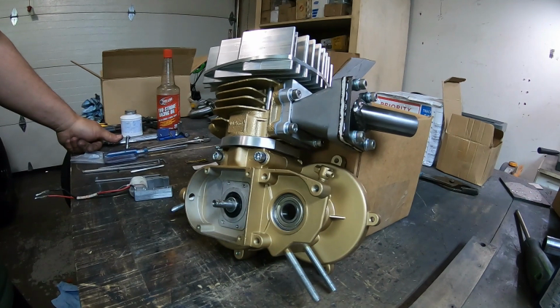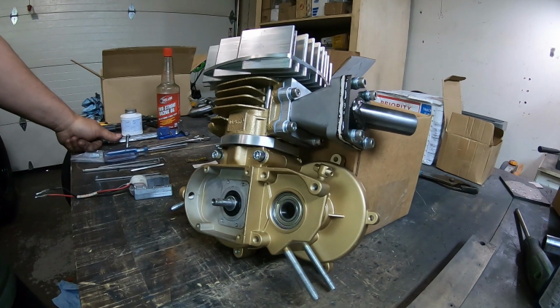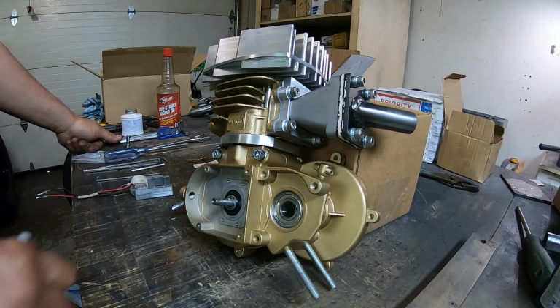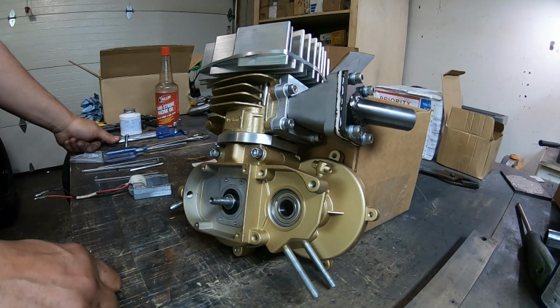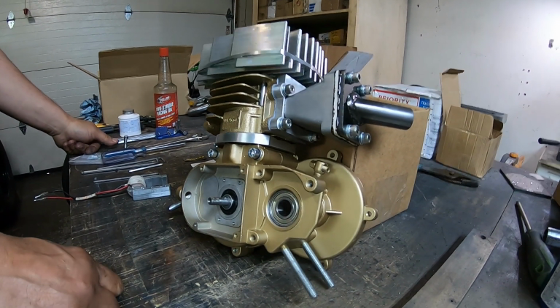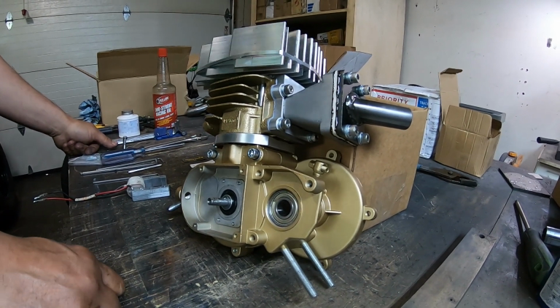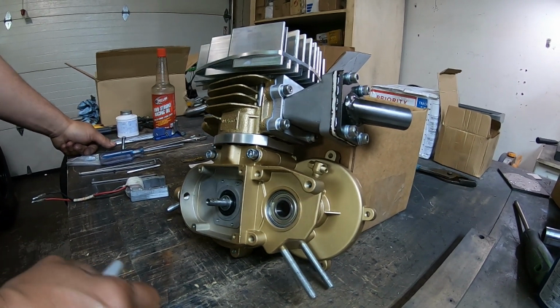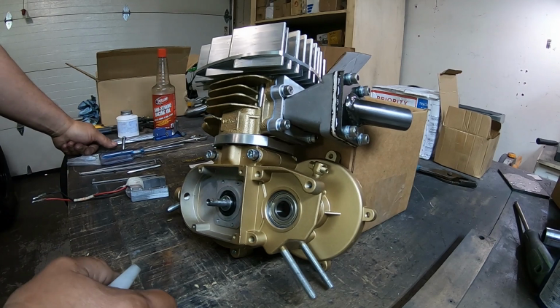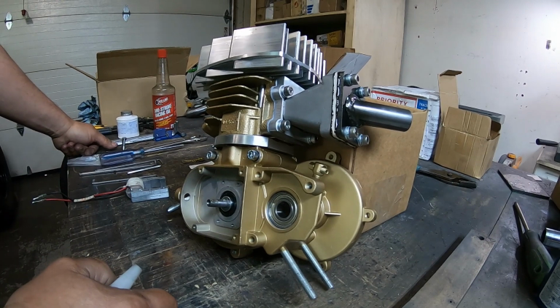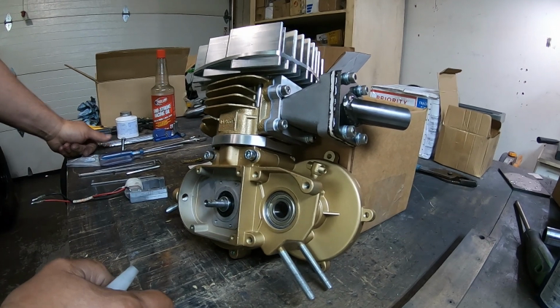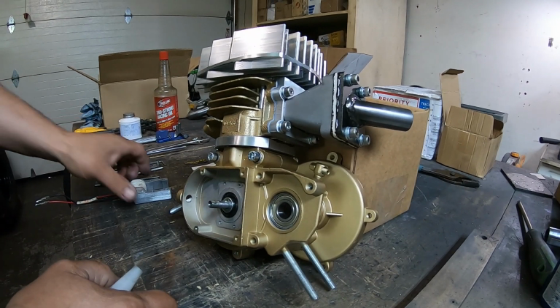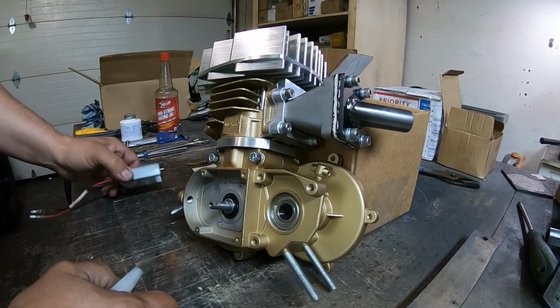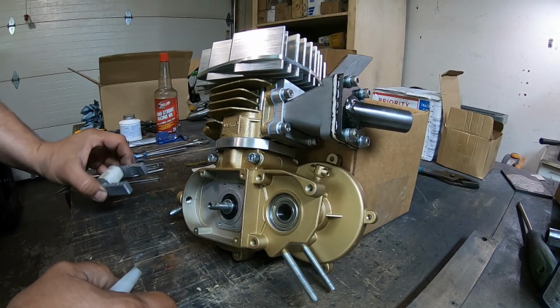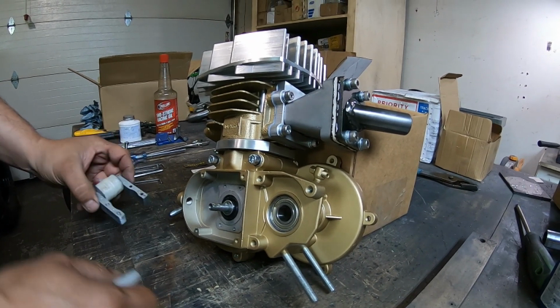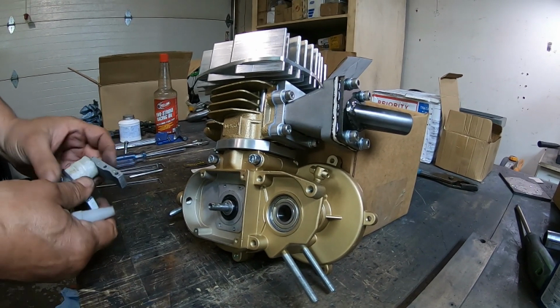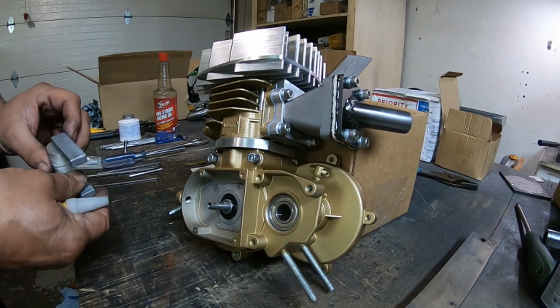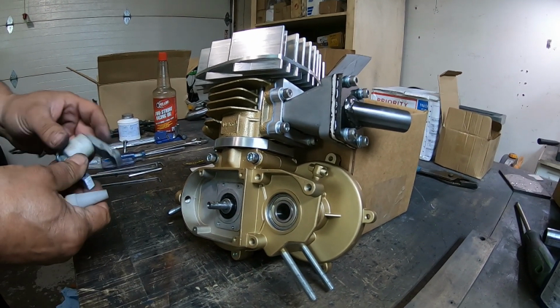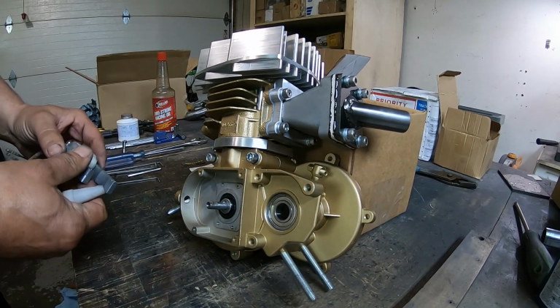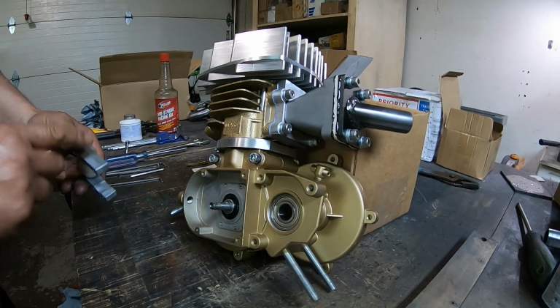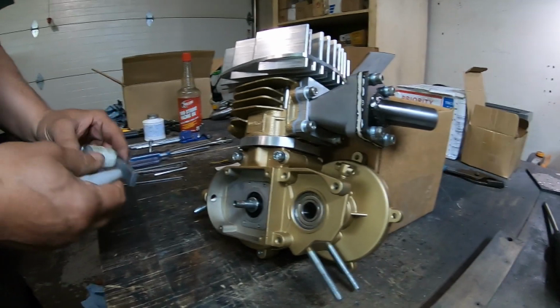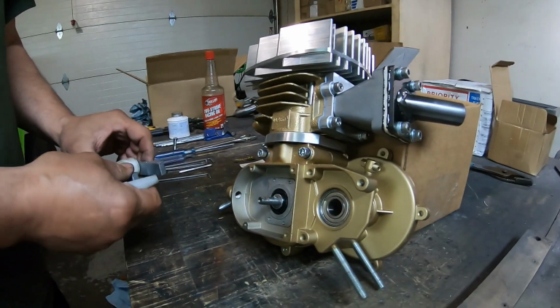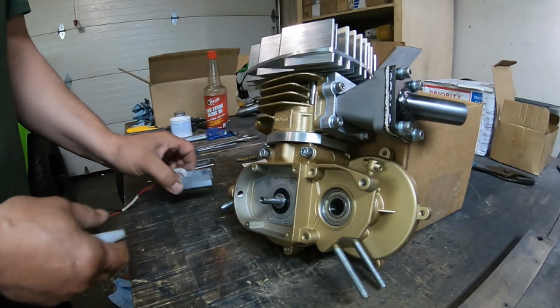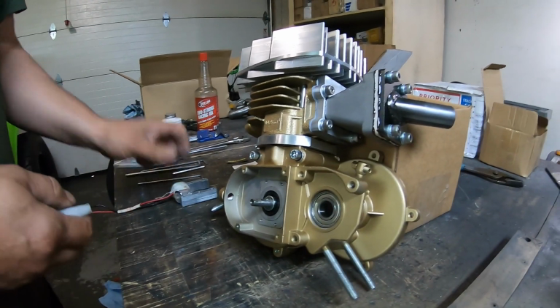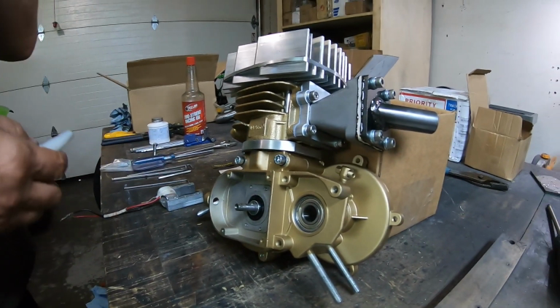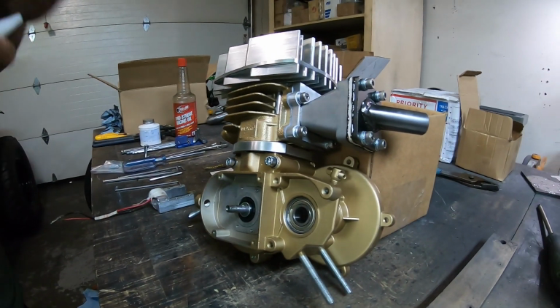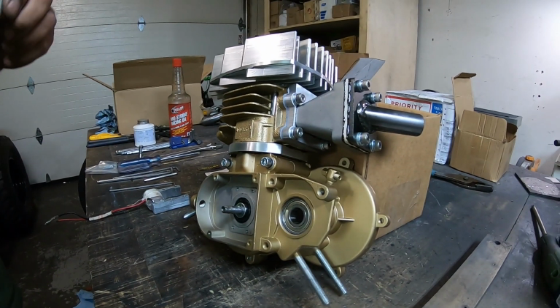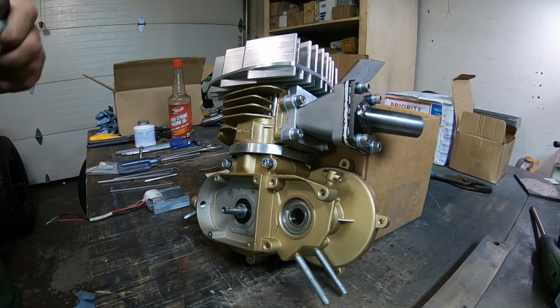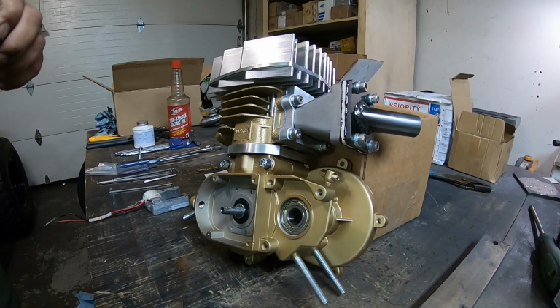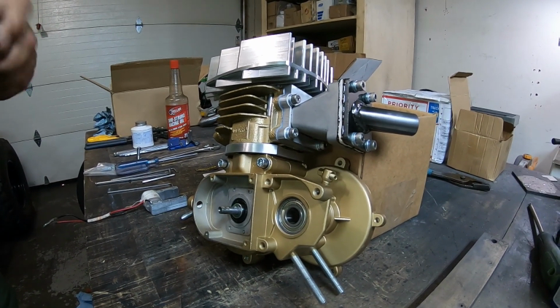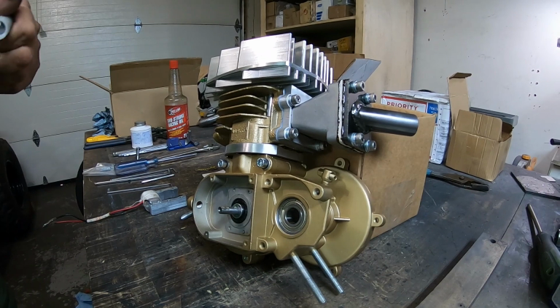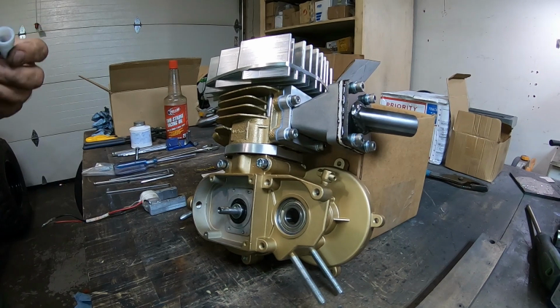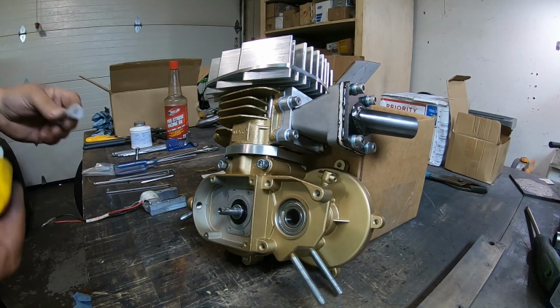Hey guys, today I'm going to talk about the ignition magneto stator coil. The one on the Zeta is quite large — it's a nice setup — so there's a few things I like to do when I set these up.